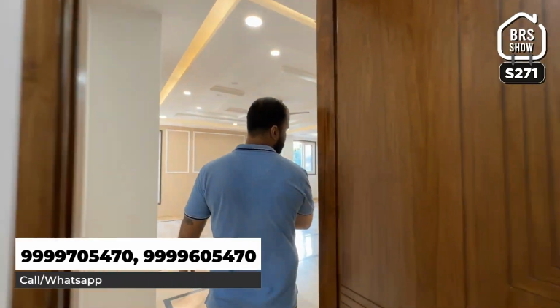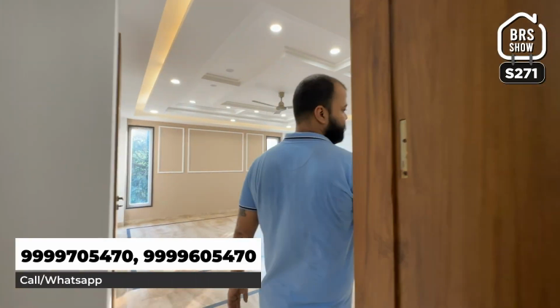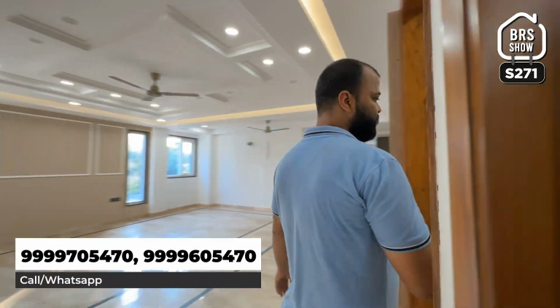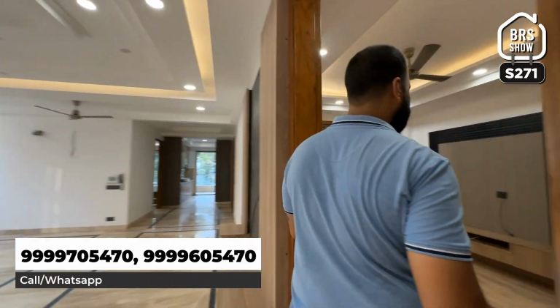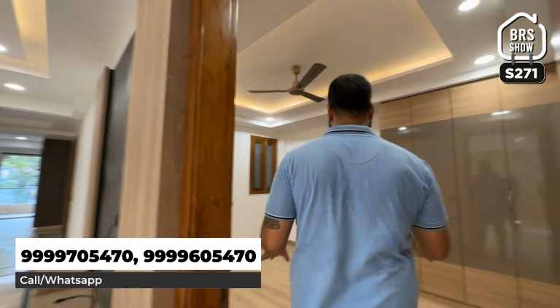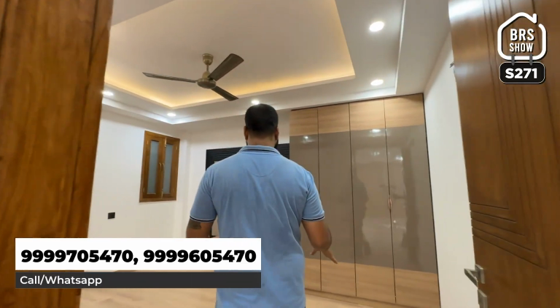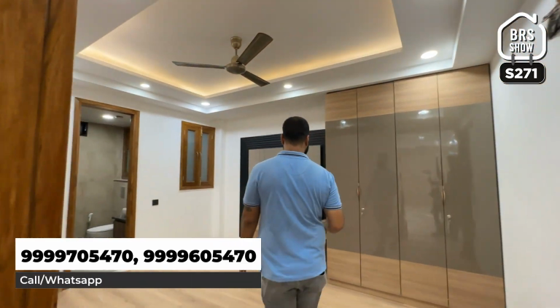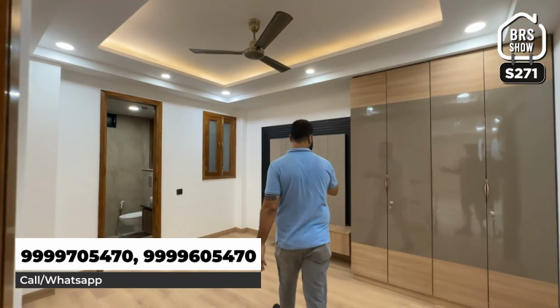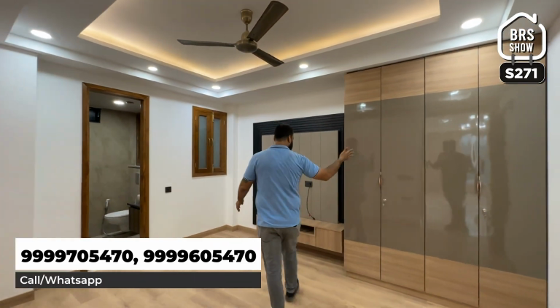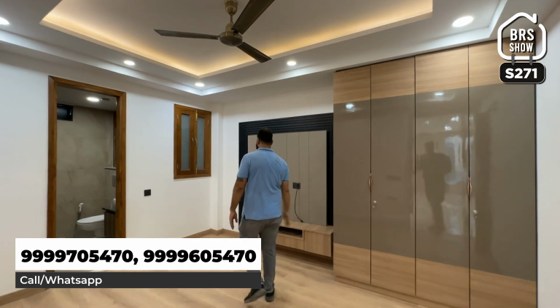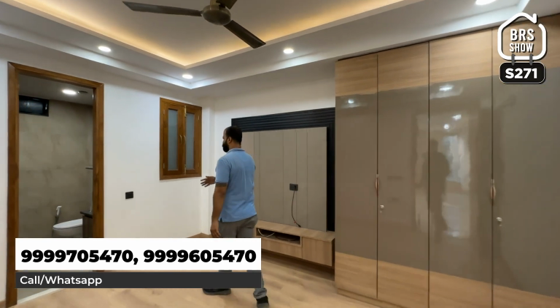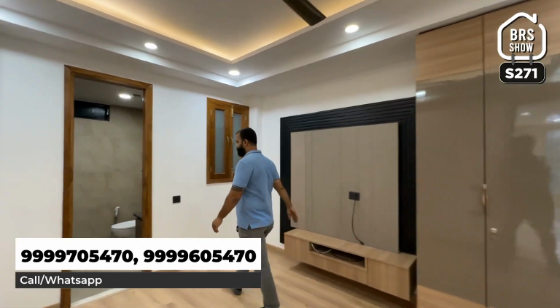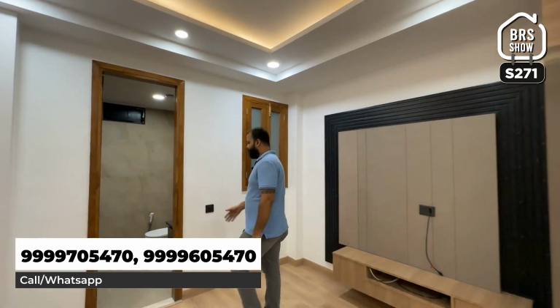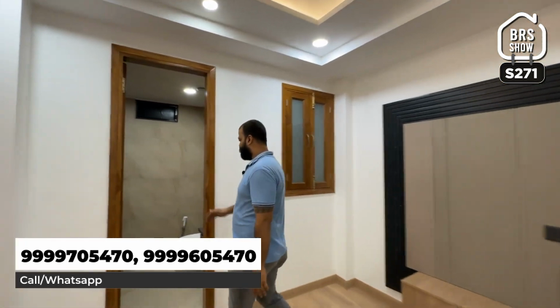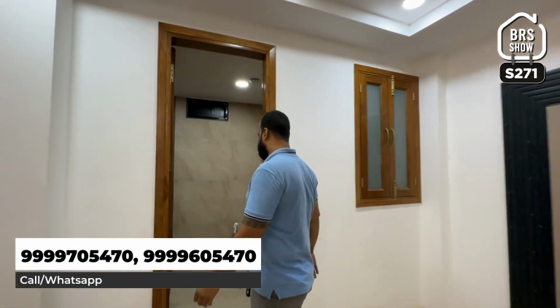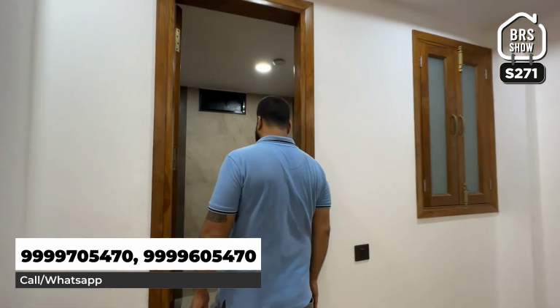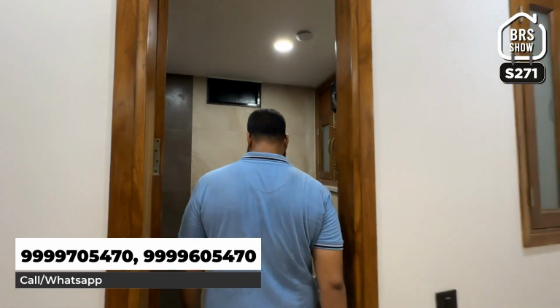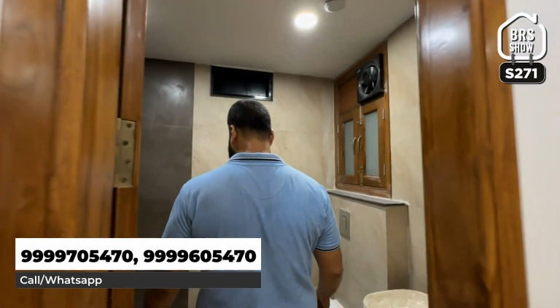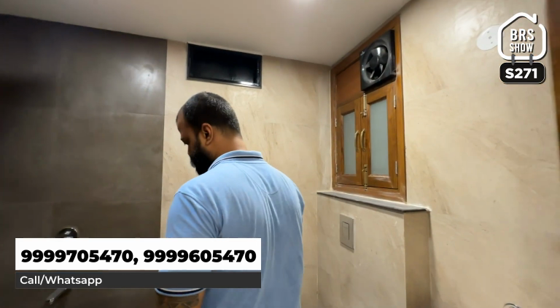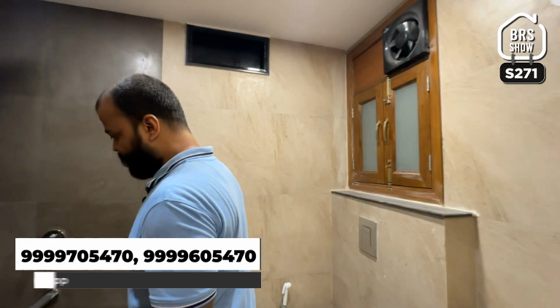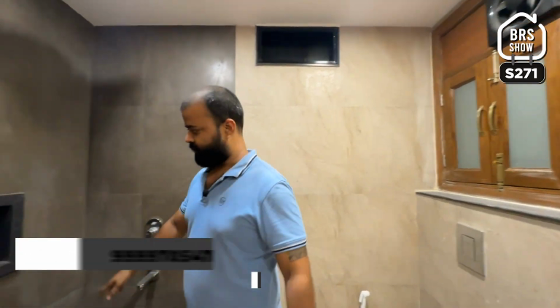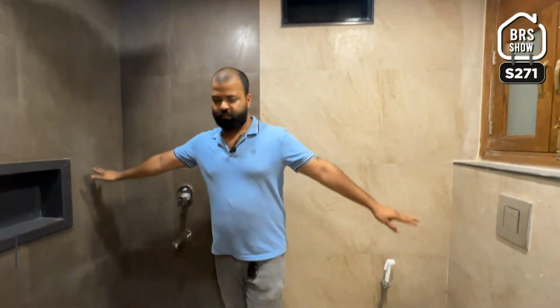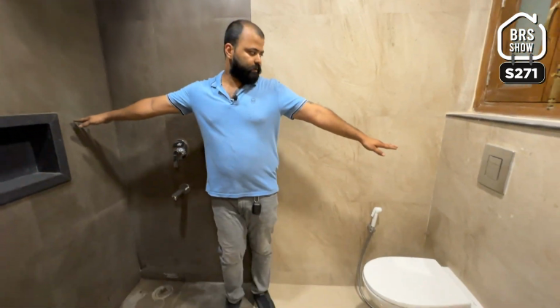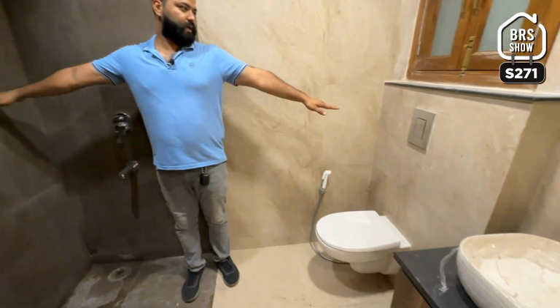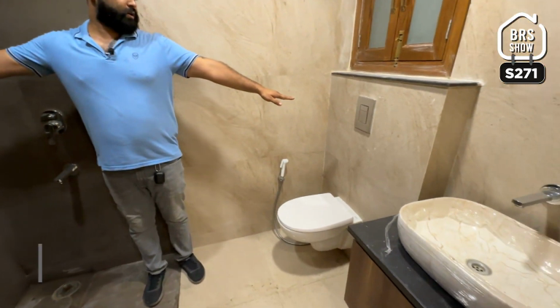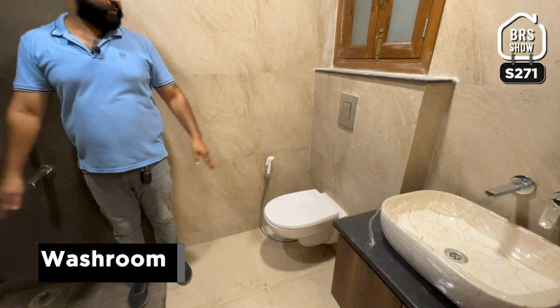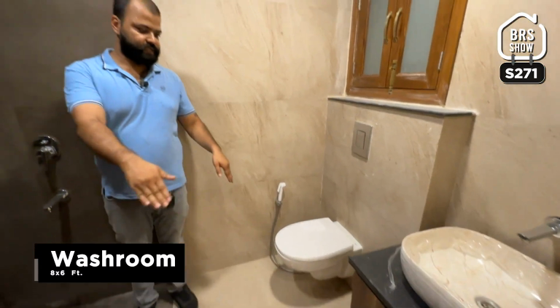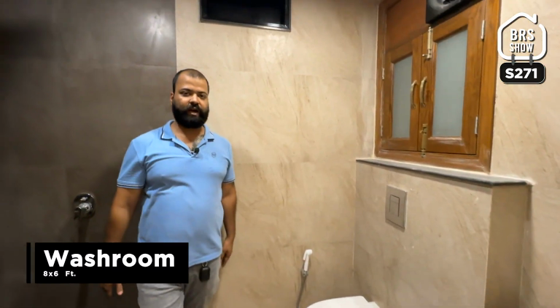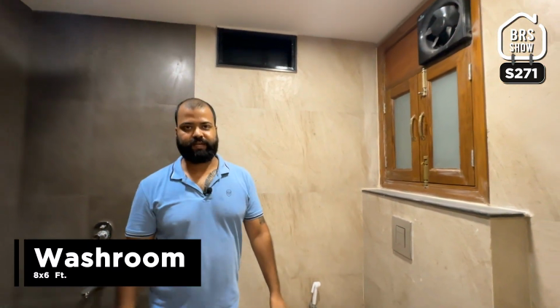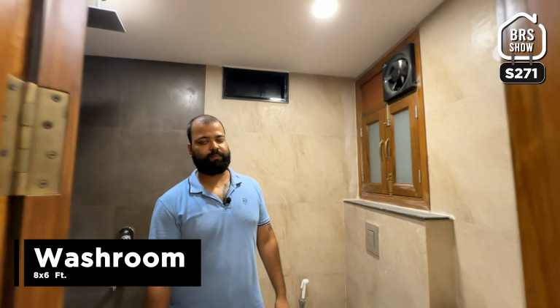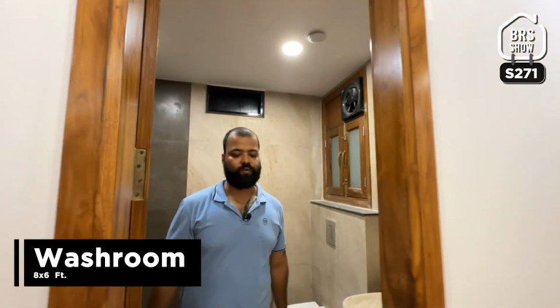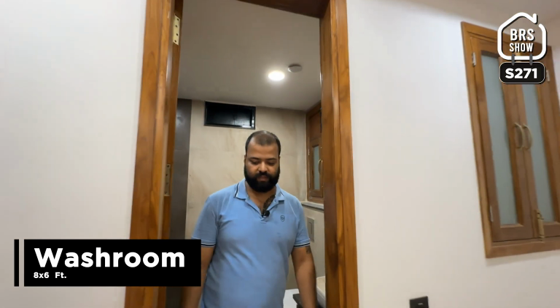This is your bedroom number 2, again with wooden flooring. In front of your TV panel you will get a wardrobe. Here you get a washroom — 8 feet by 6 feet.